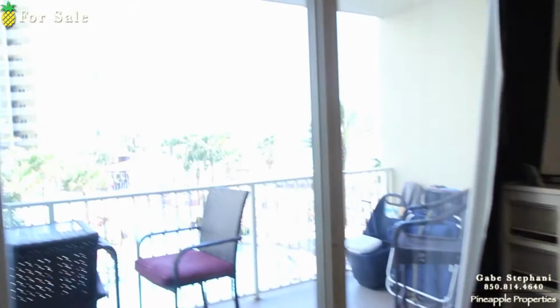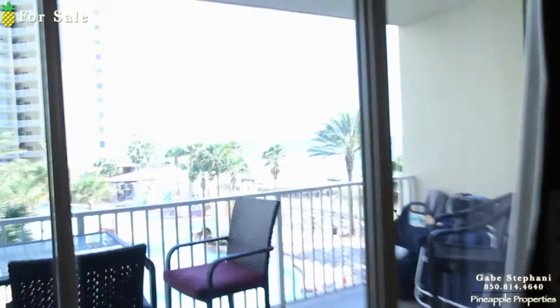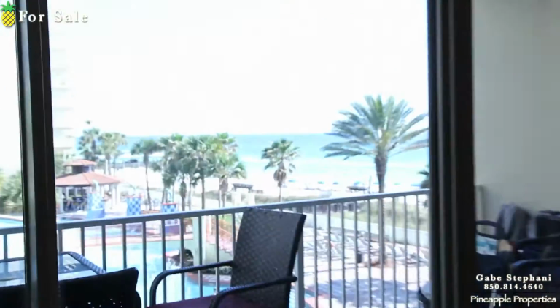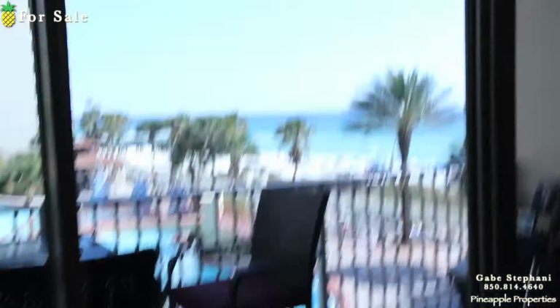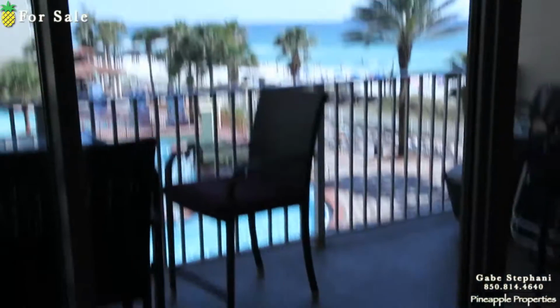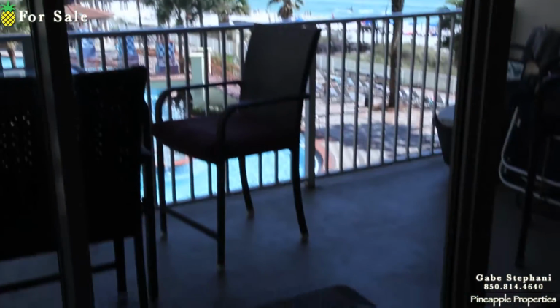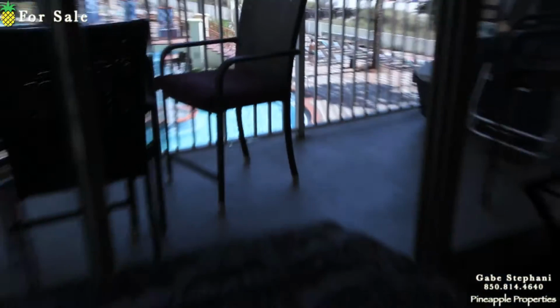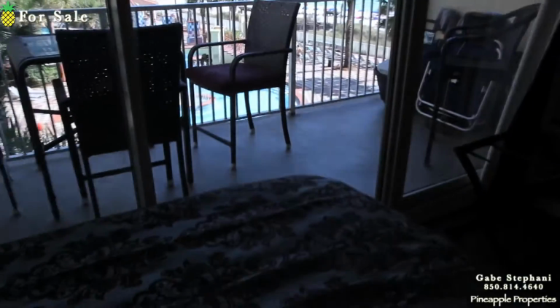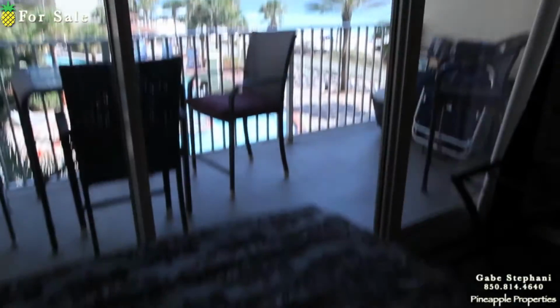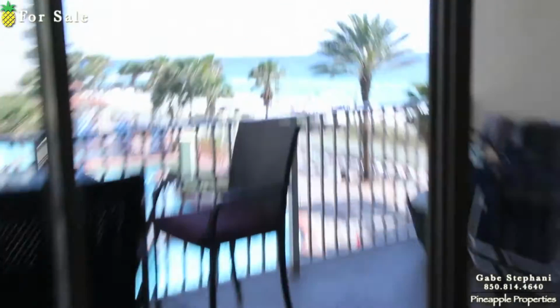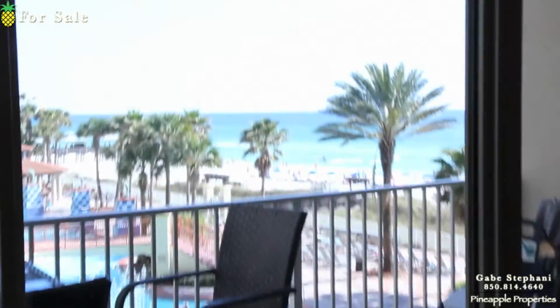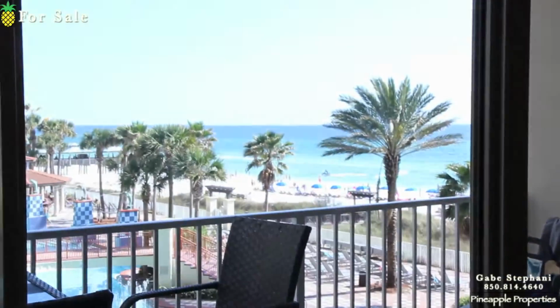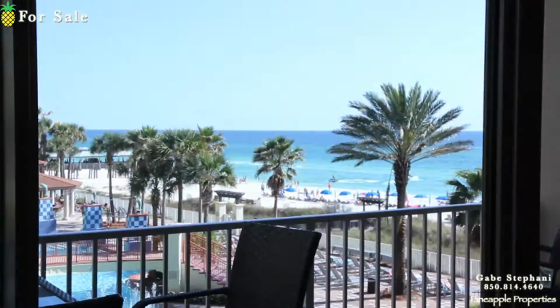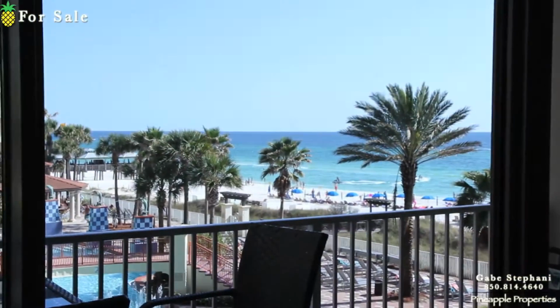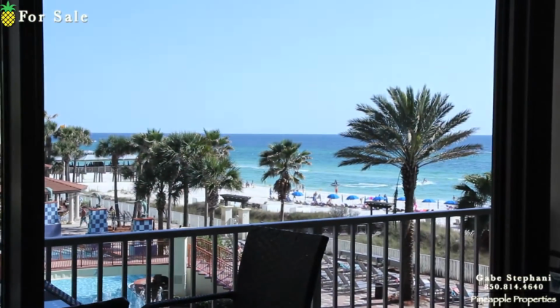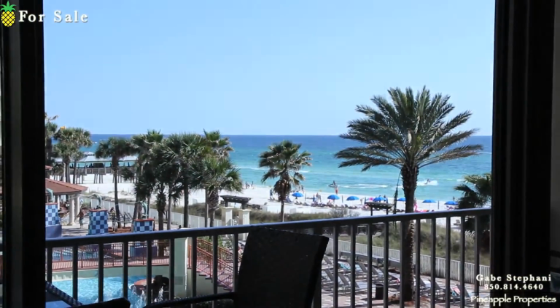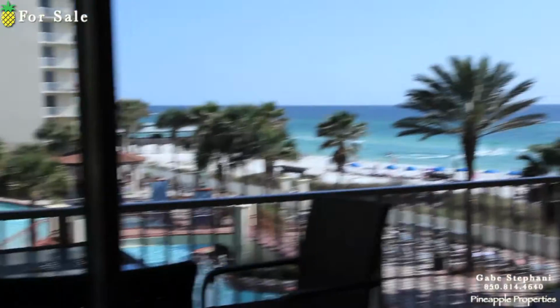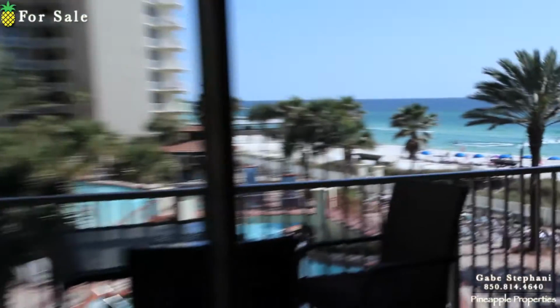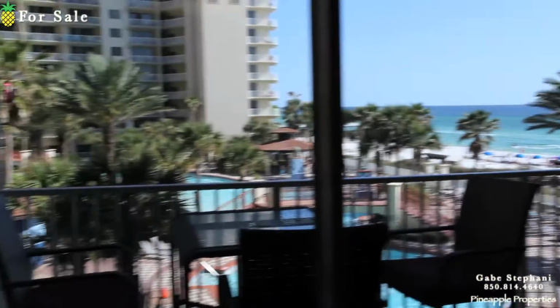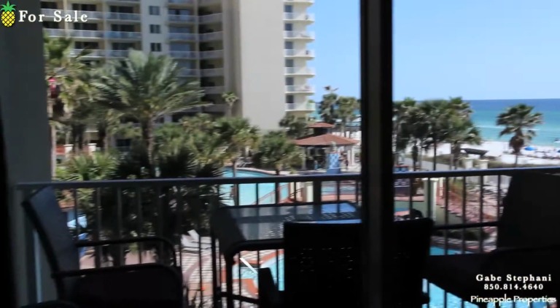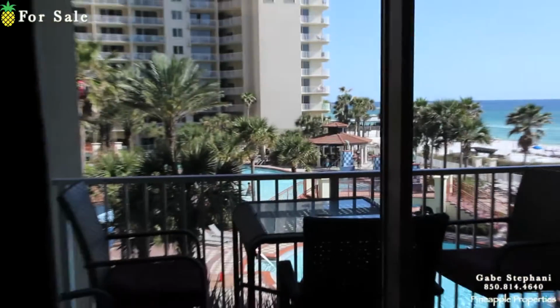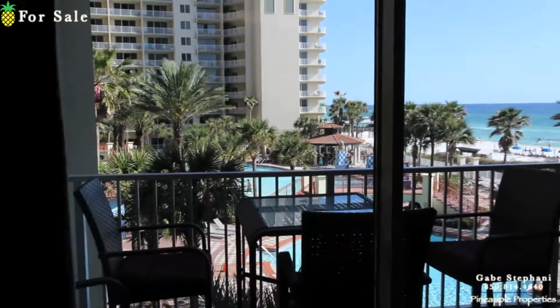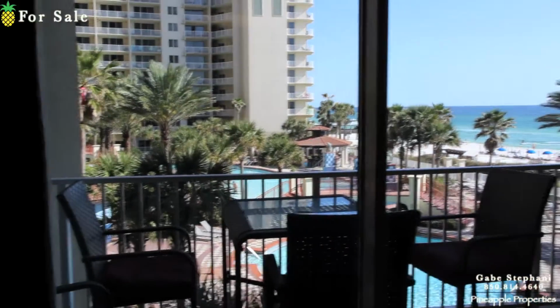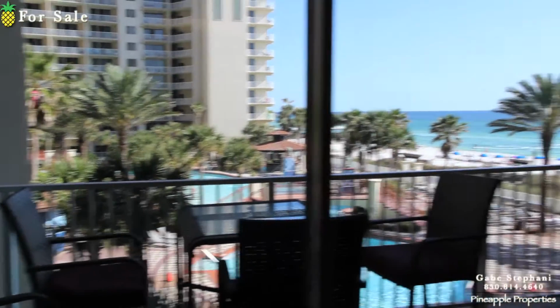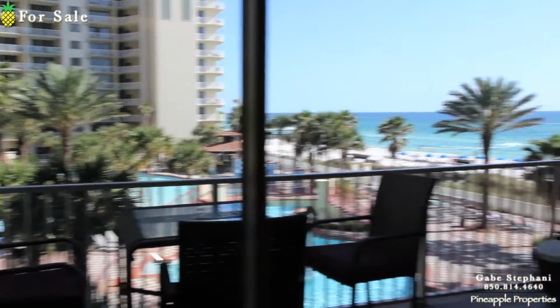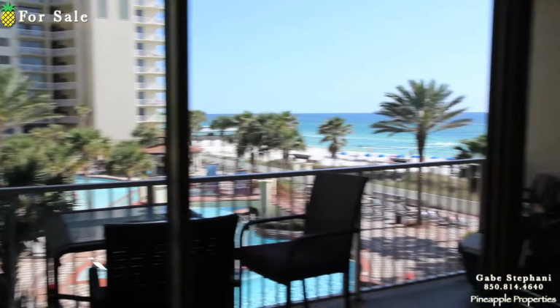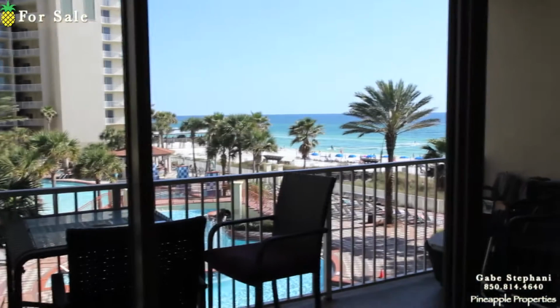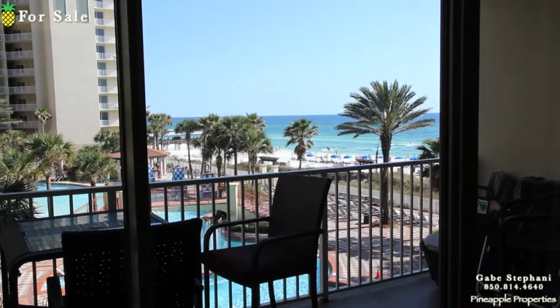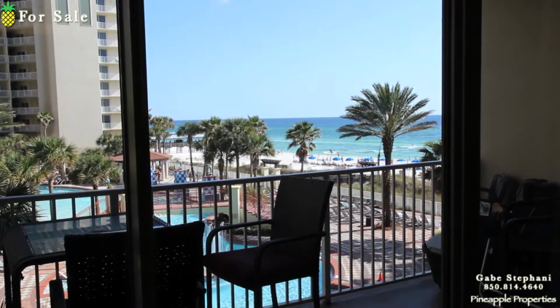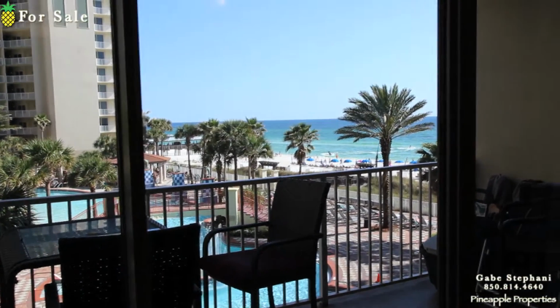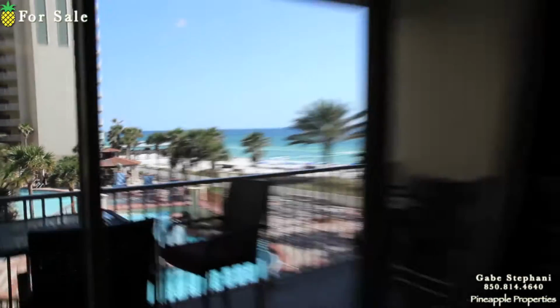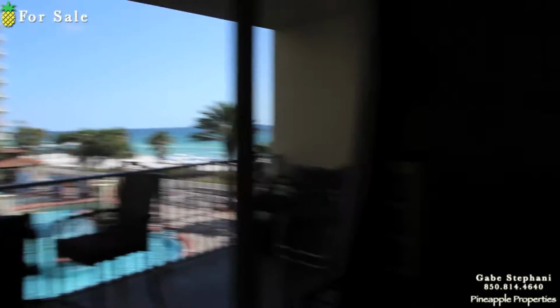Here's your view looking out. If you were at this bed right here, here's your view looking out to the gulf and to the pool. I'll walk out there in a second.